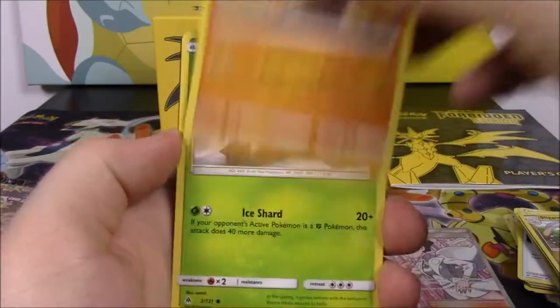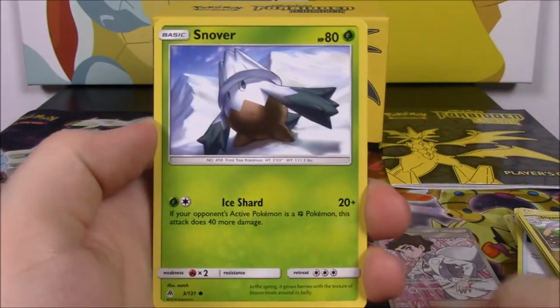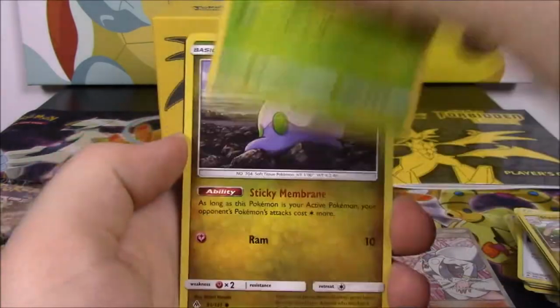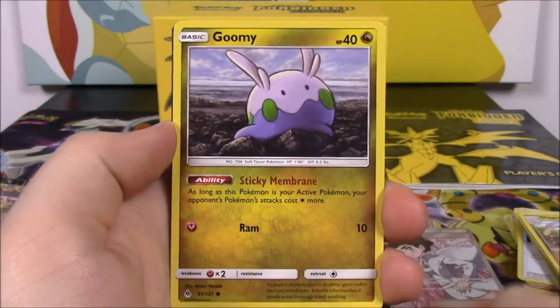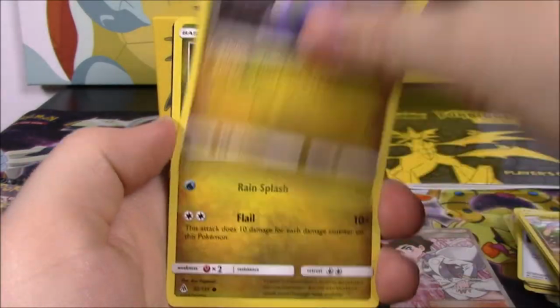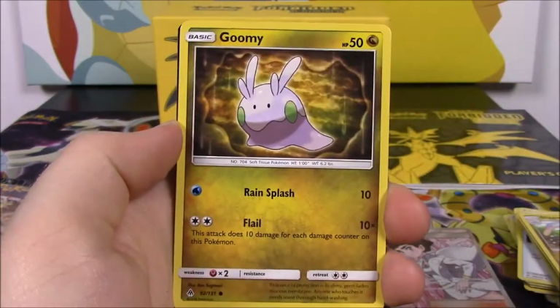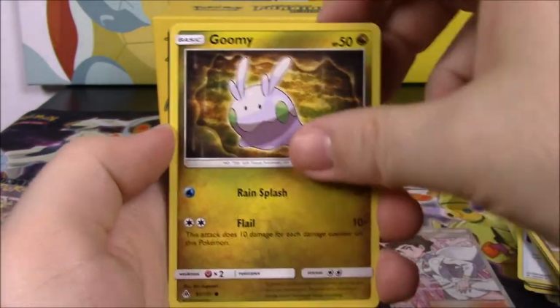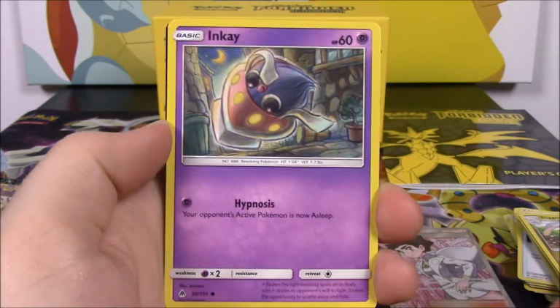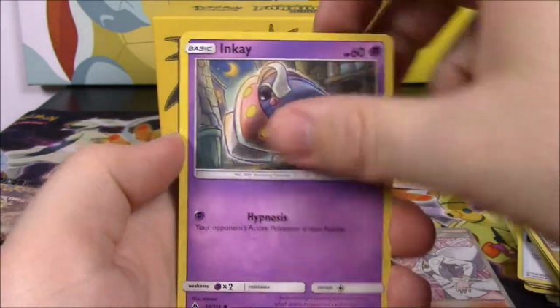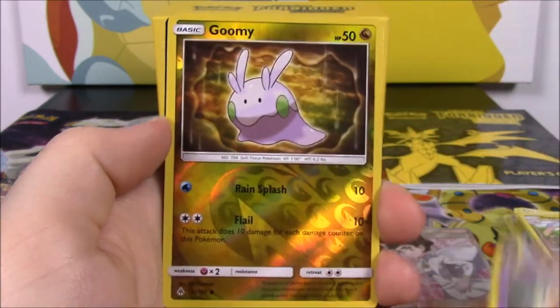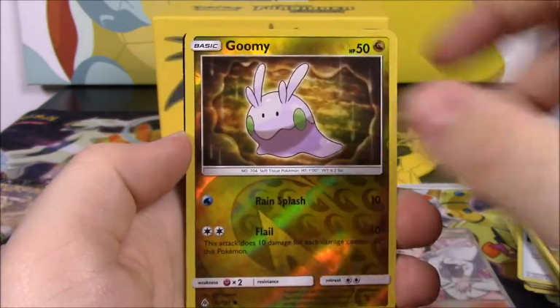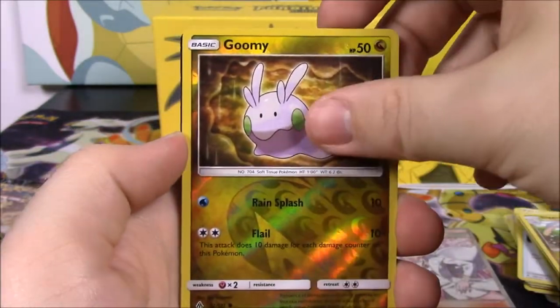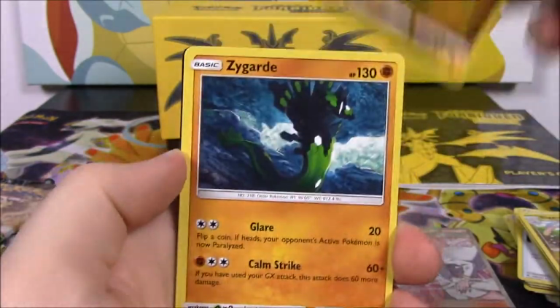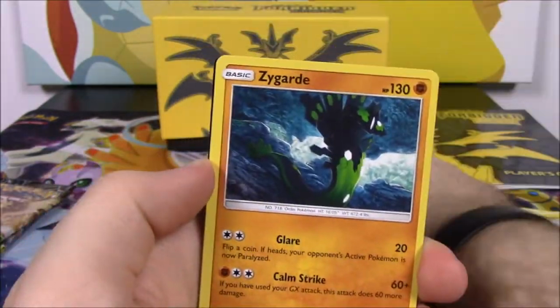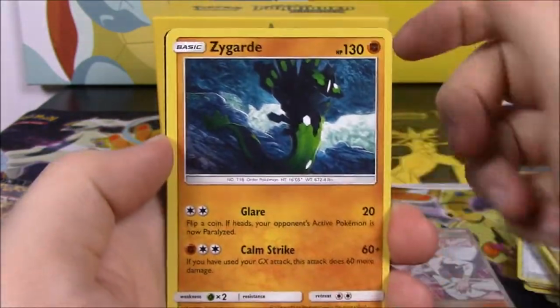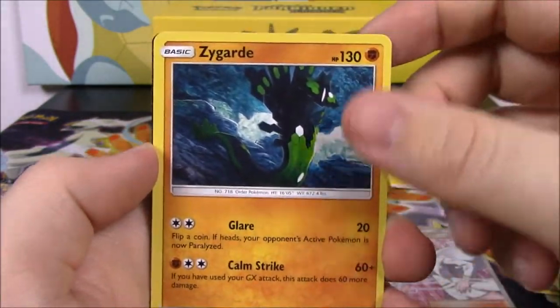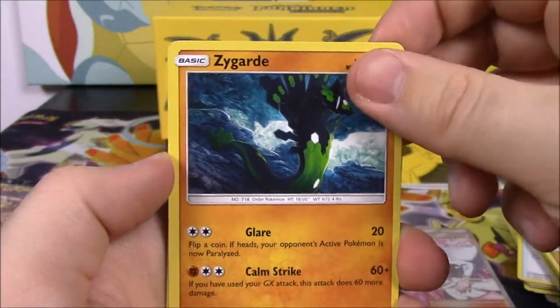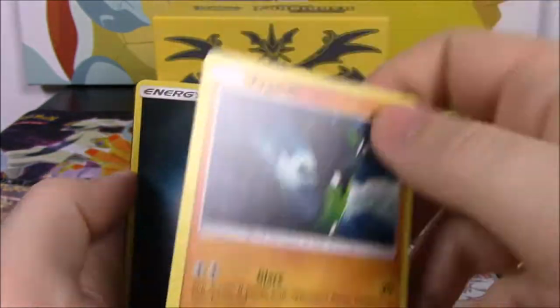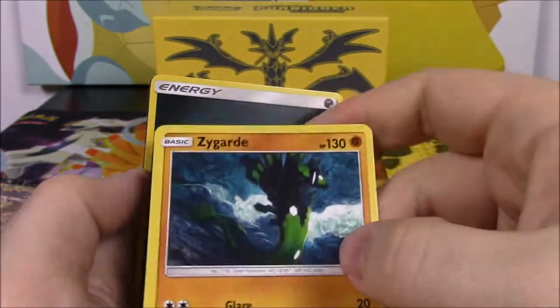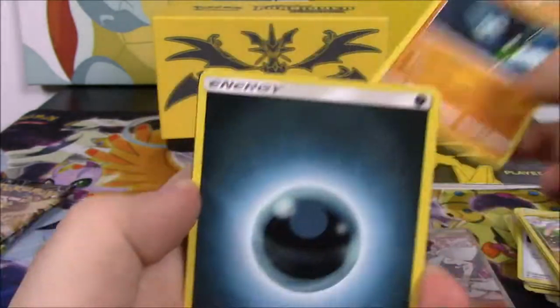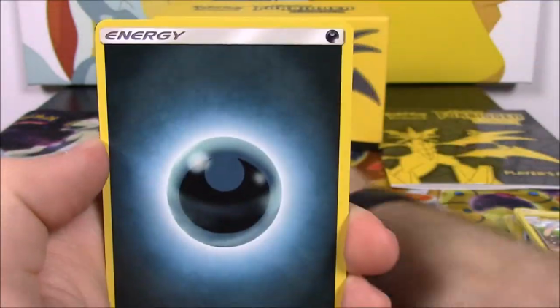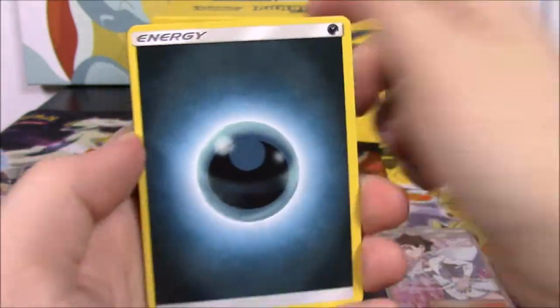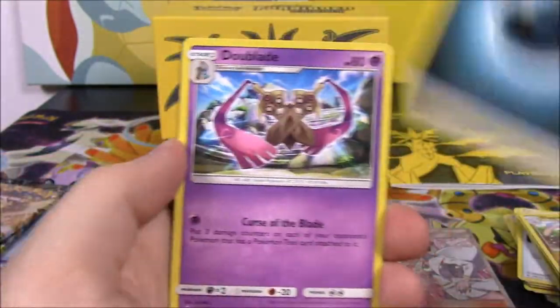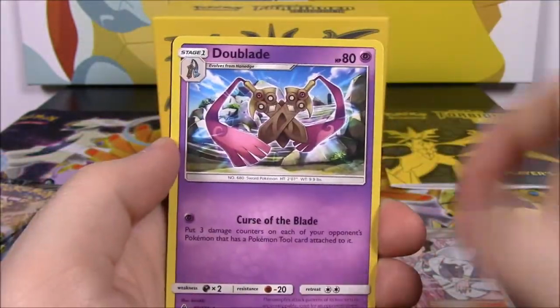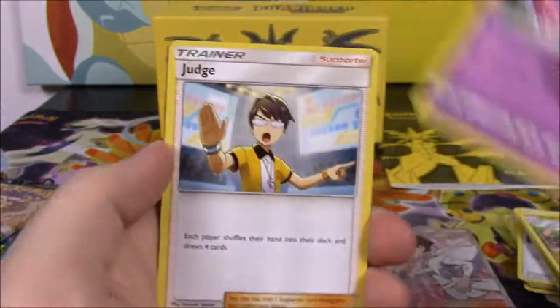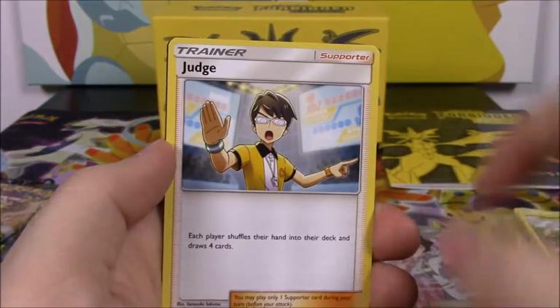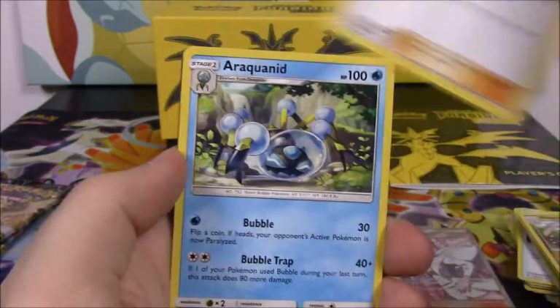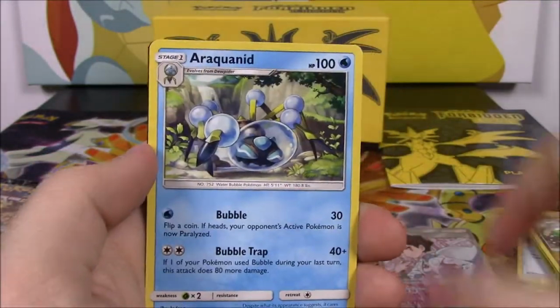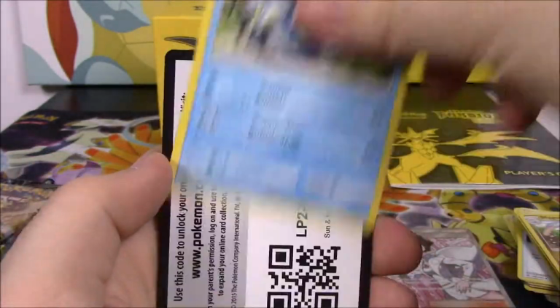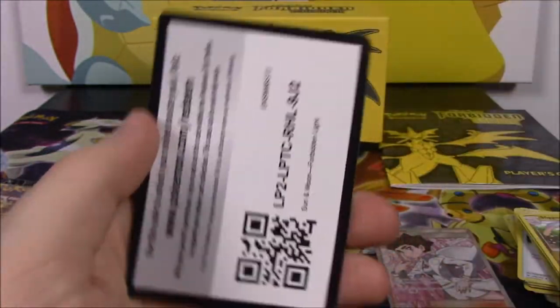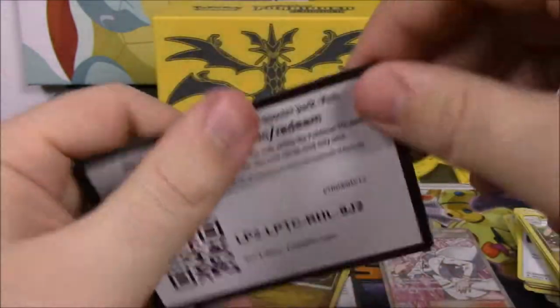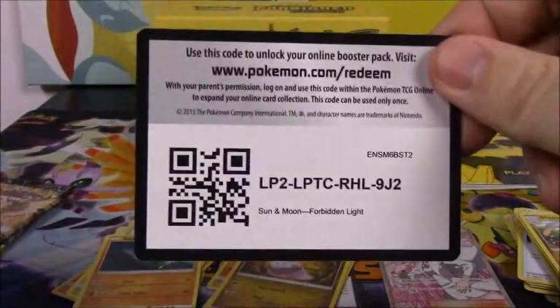Next up is Cubone, Snover, Goomy, another Goomy, Inkay, Goomy Reverse Holo — we got a whole Goomy pack here — and a Zygarde Non-Holo as our rare. Dark Energy, Doublade, Judge Trainer, Araquanid, and the code.